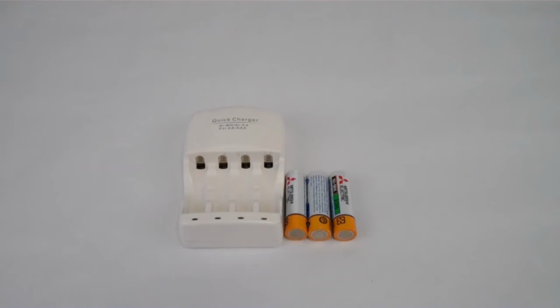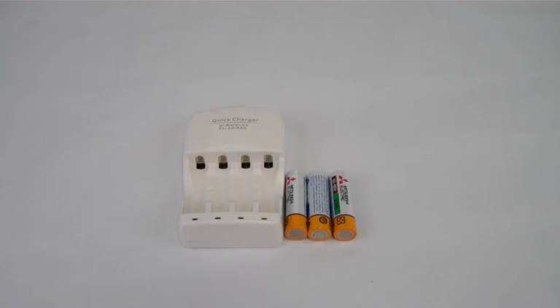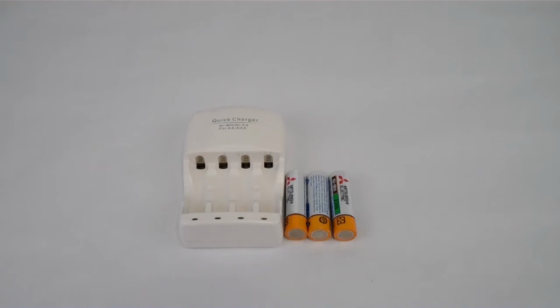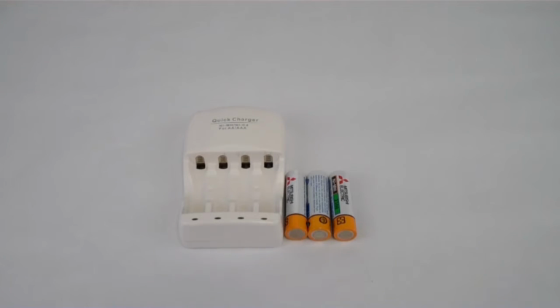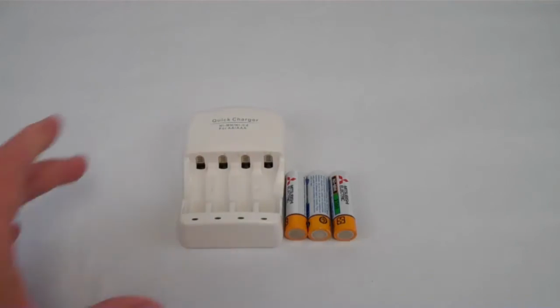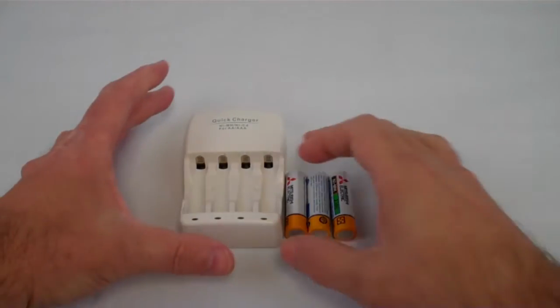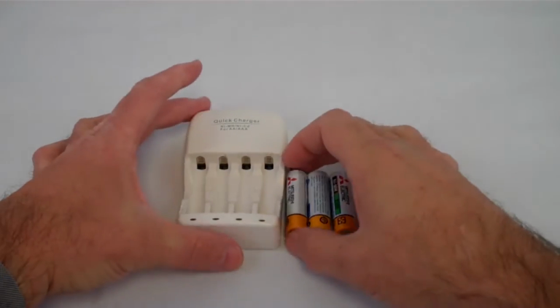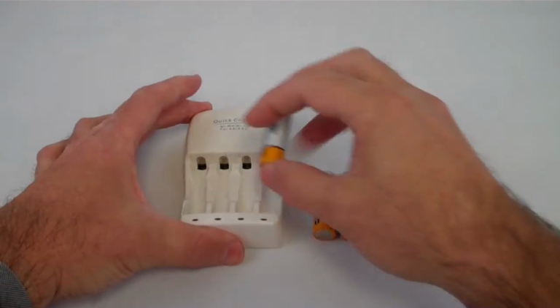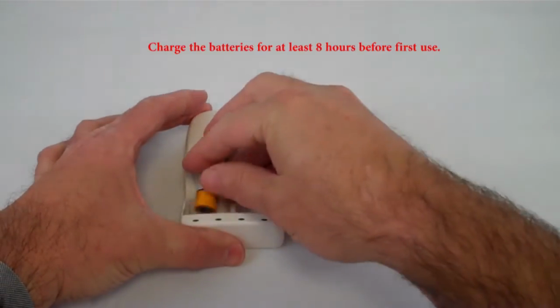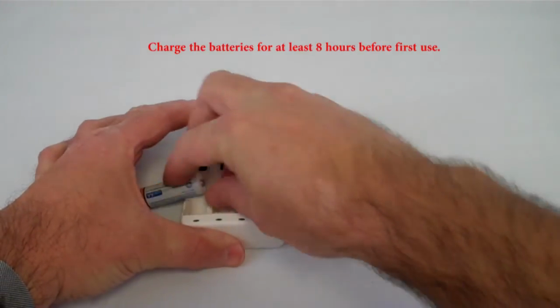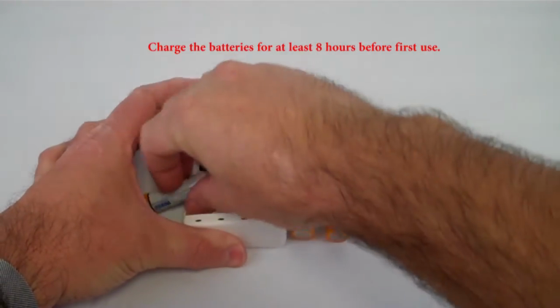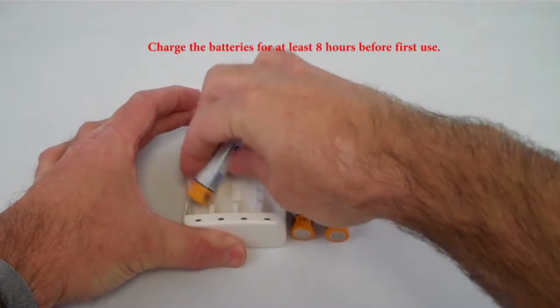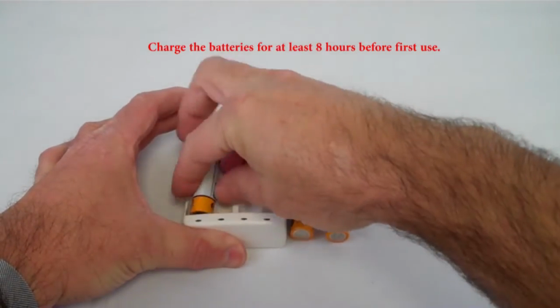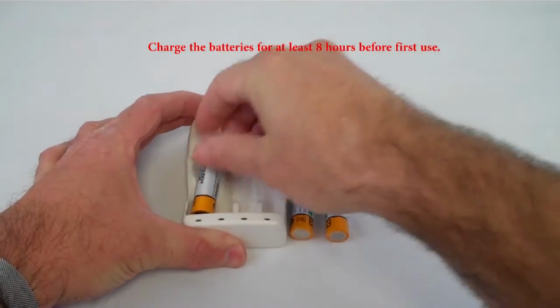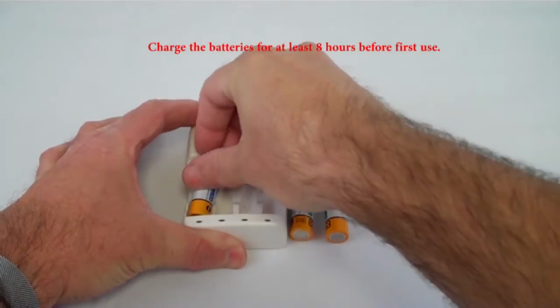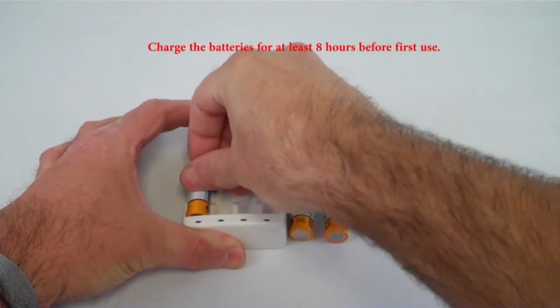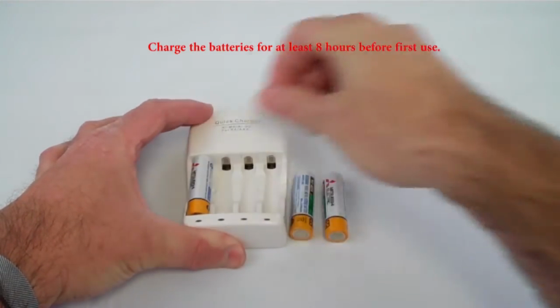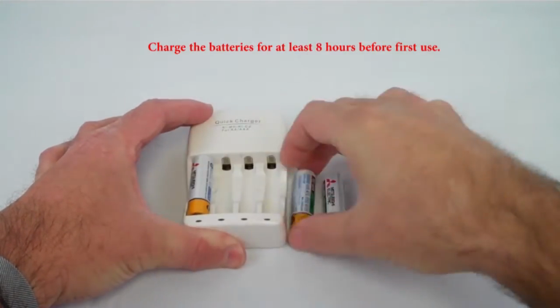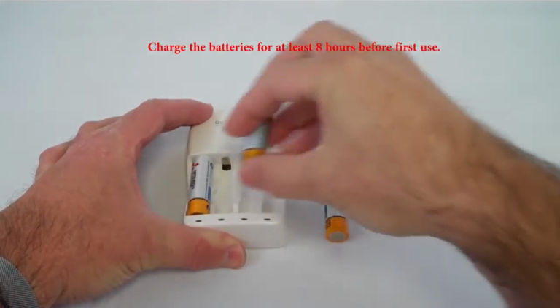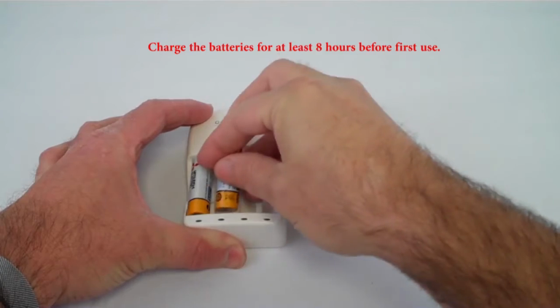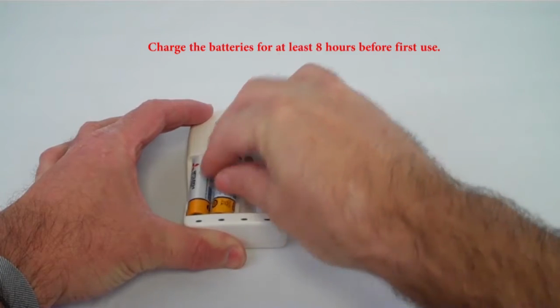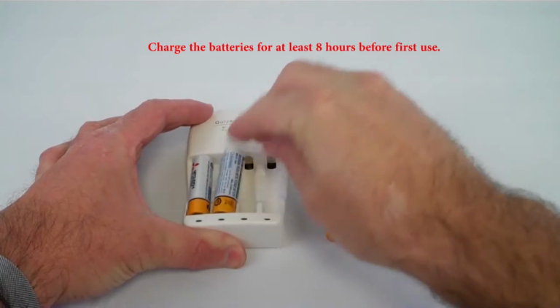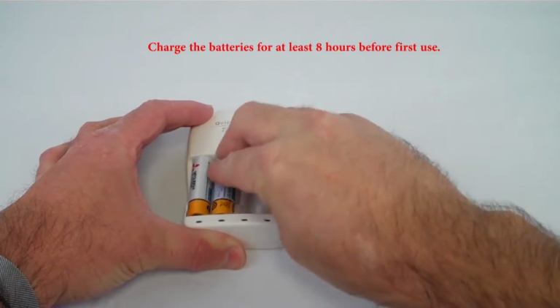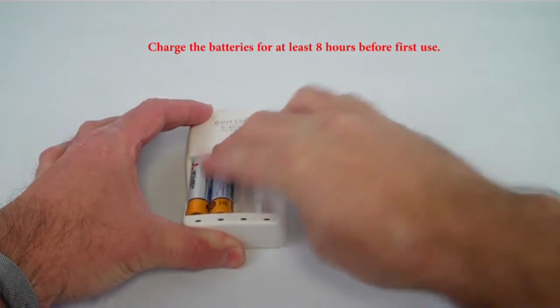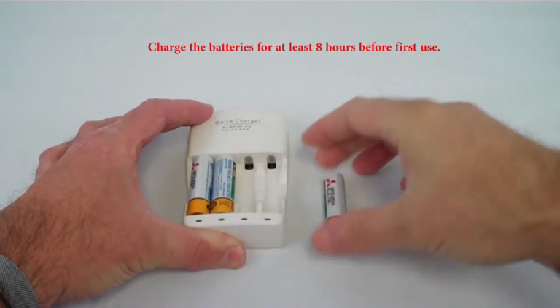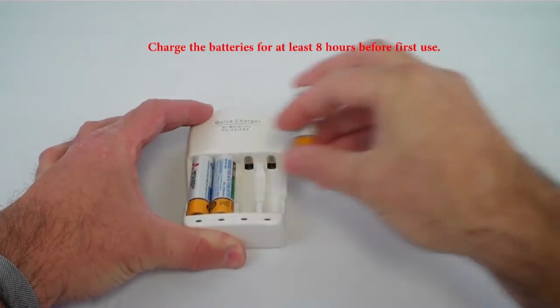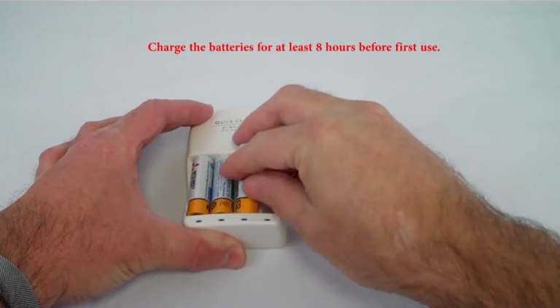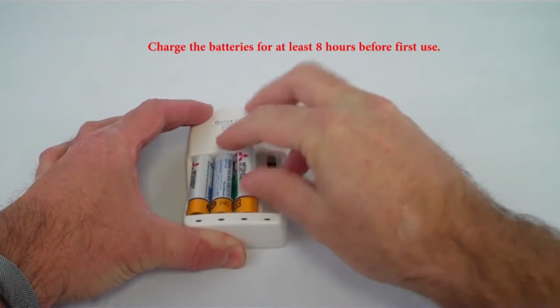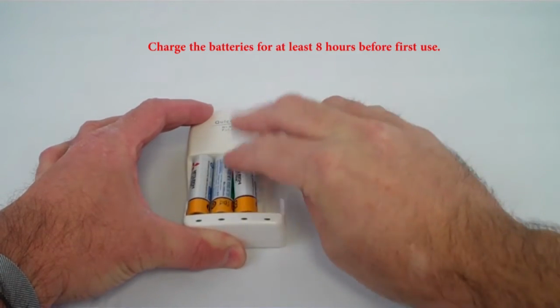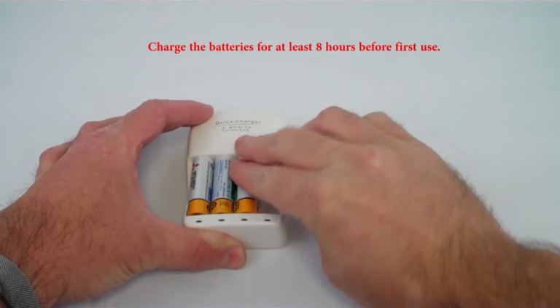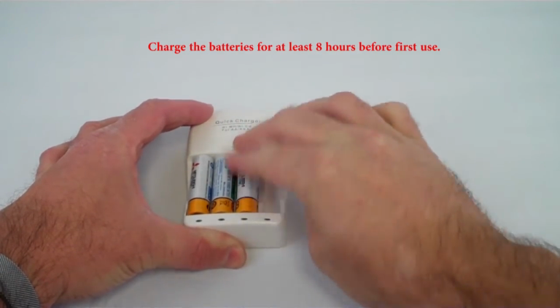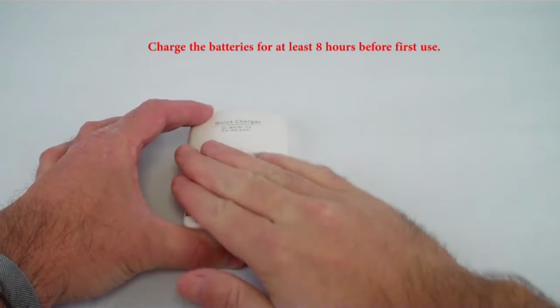The first thing you'll do is put the batteries in the charger and allow those batteries to charge for at least eight hours before the first use.